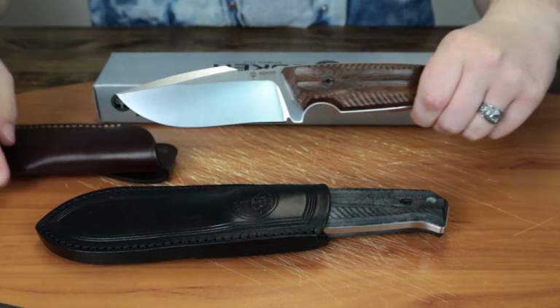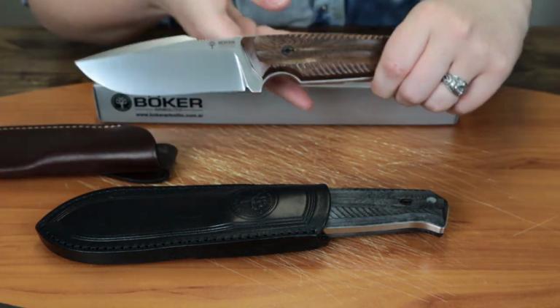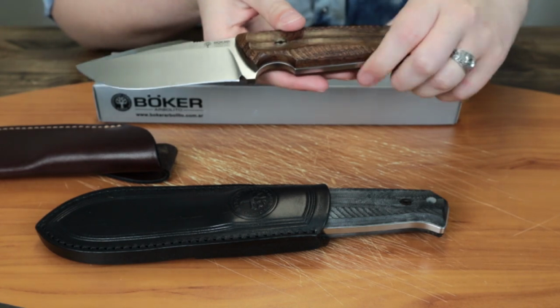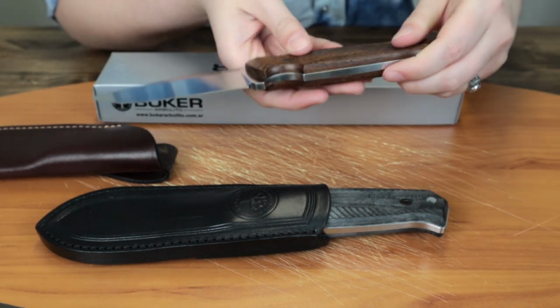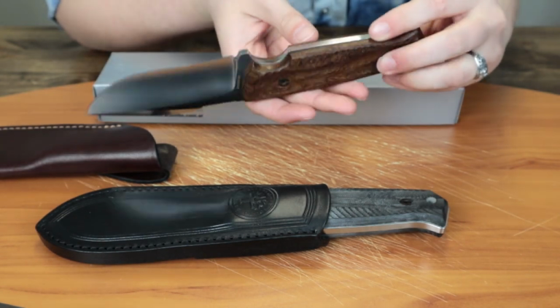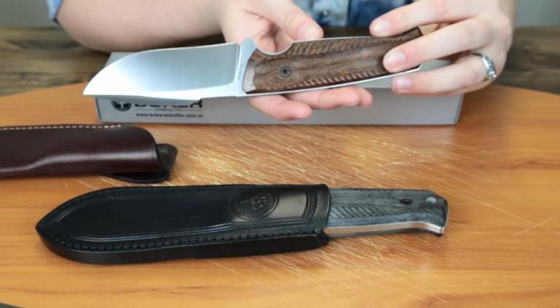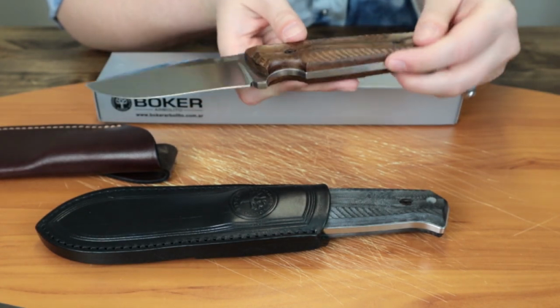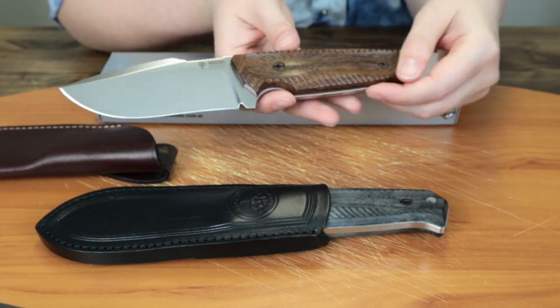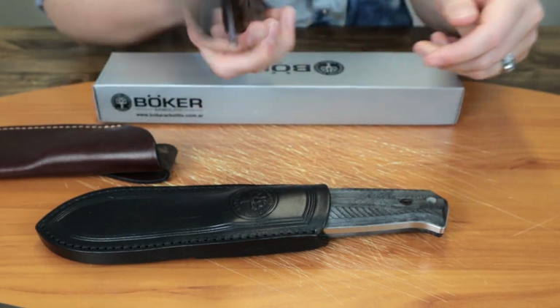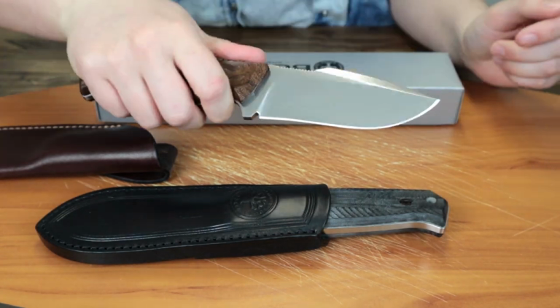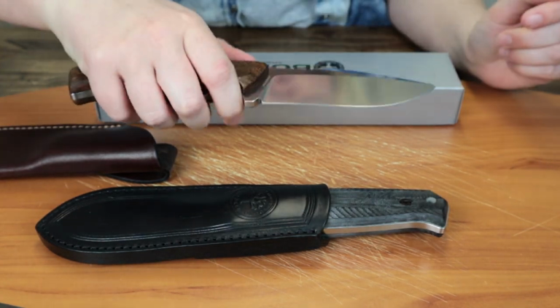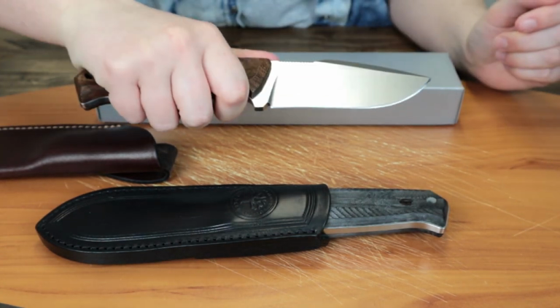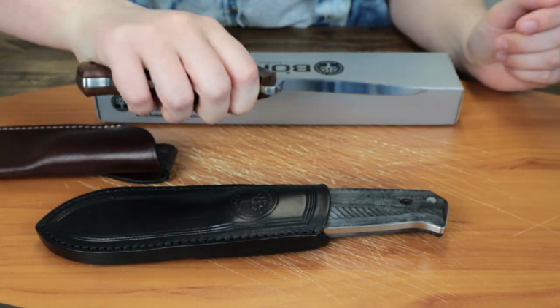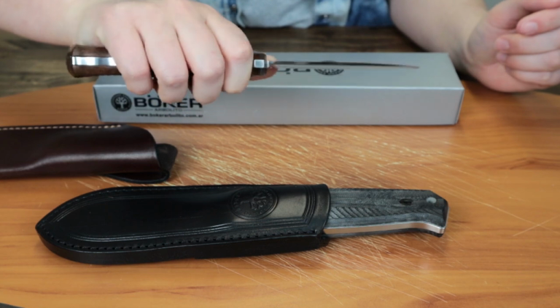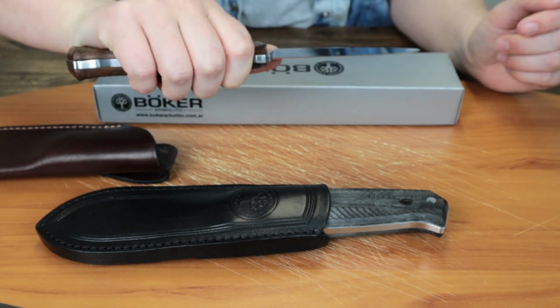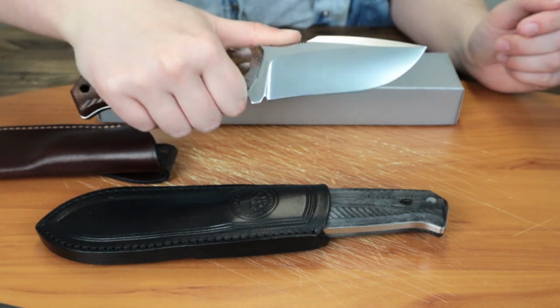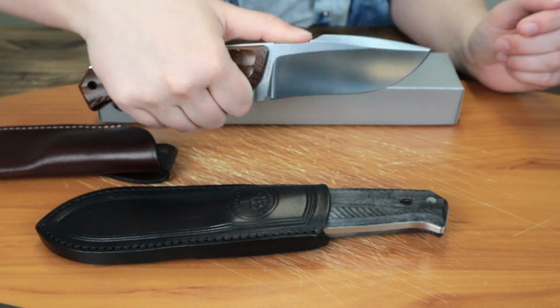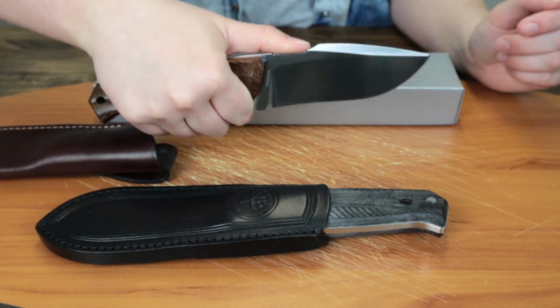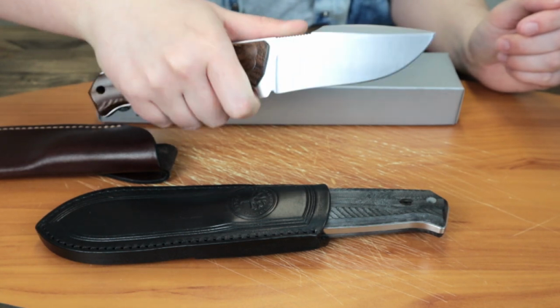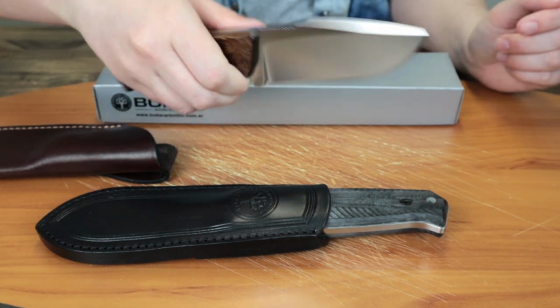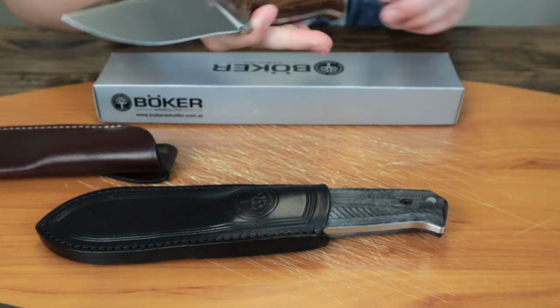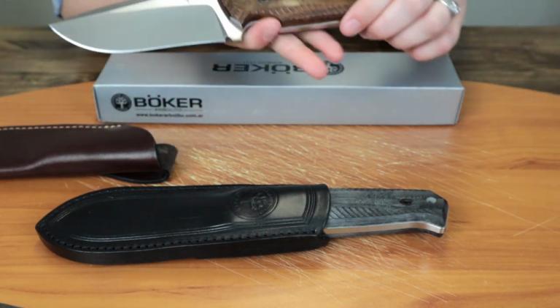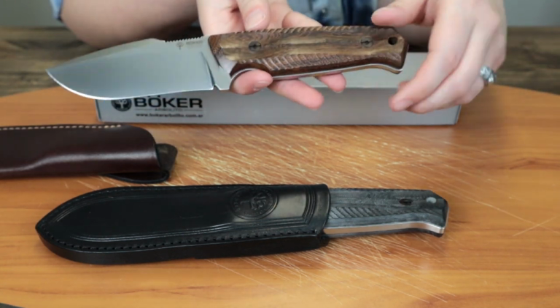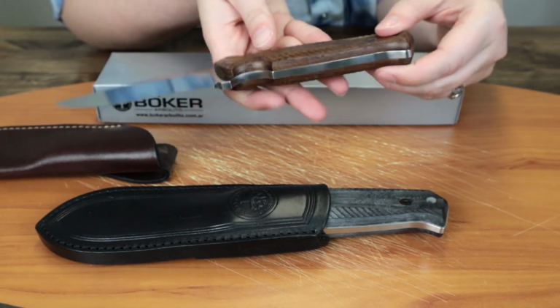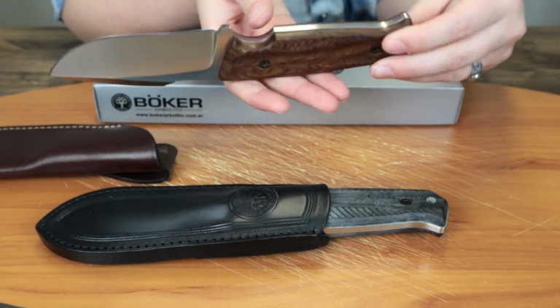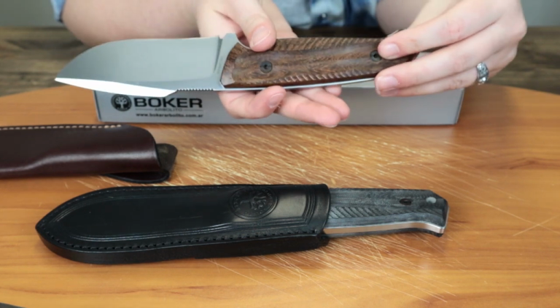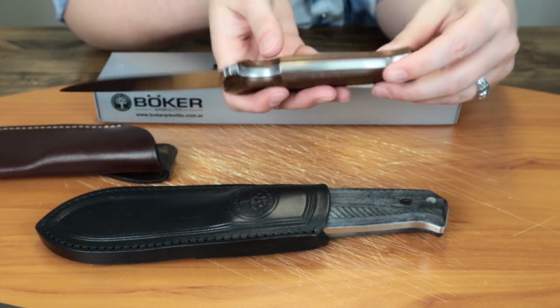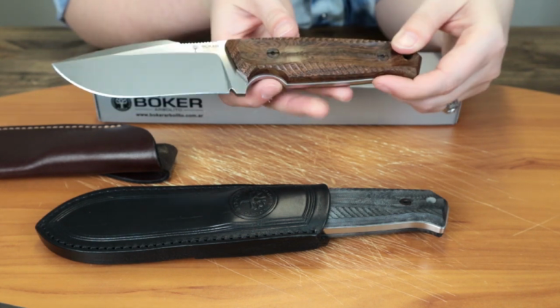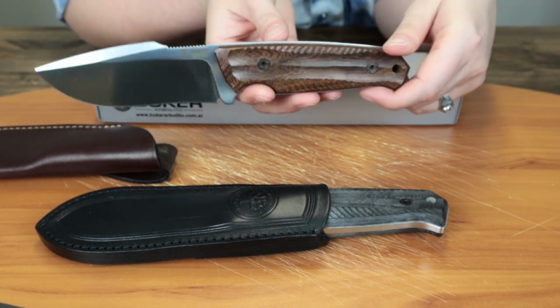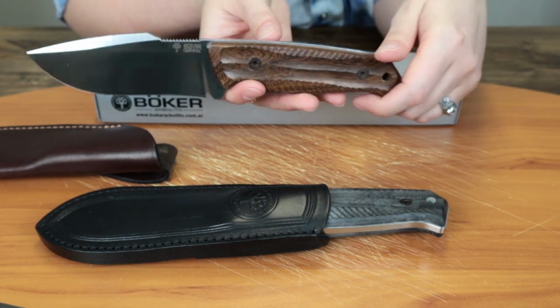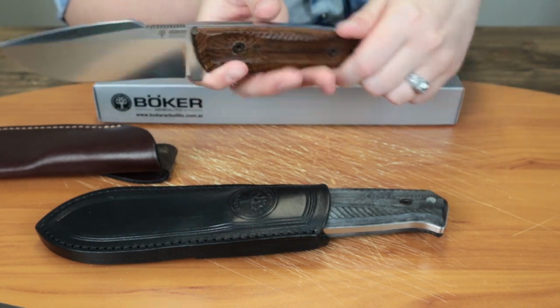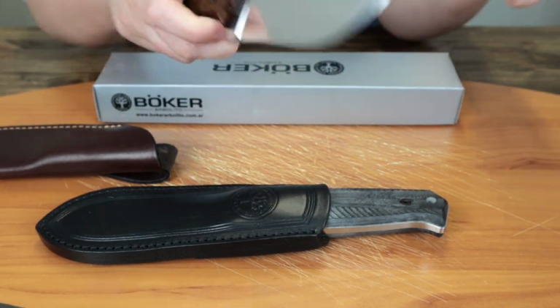These were made in Argentina, so you know you're getting high quality there. It's got a pretty big choil. You could definitely use this for anything at all outdoors, or indoors if you really wanted to.